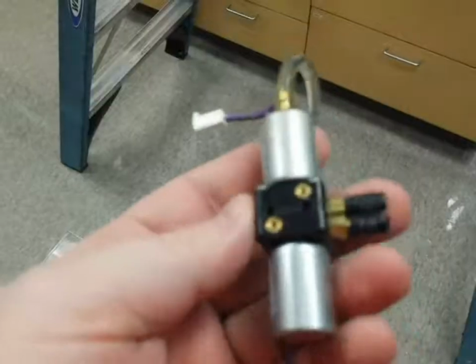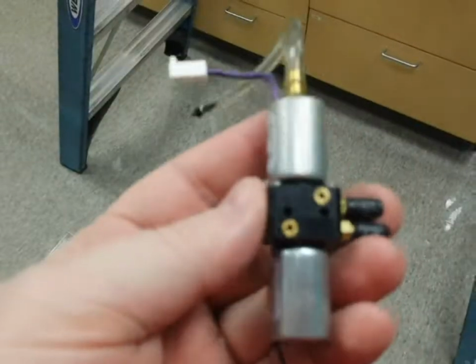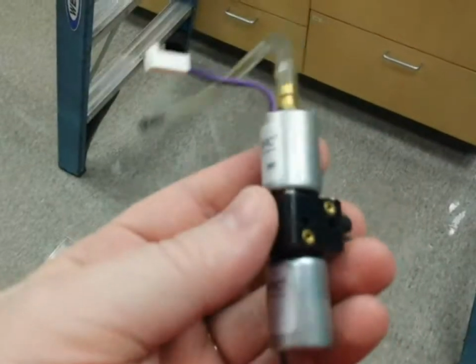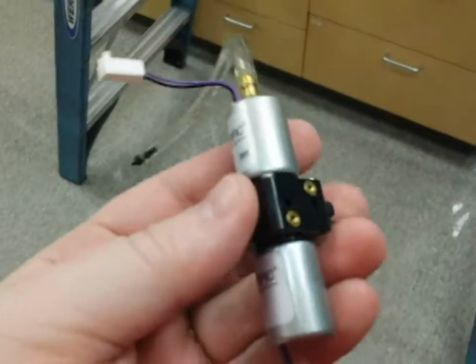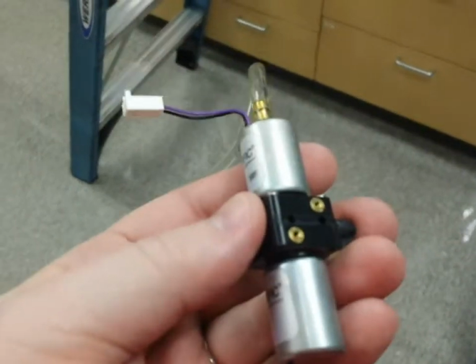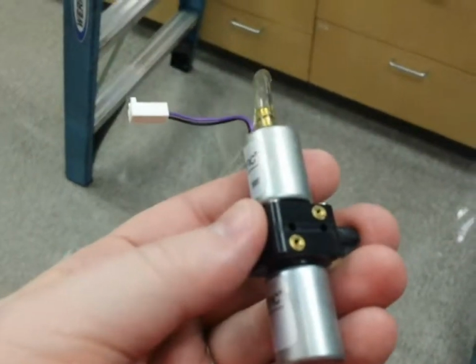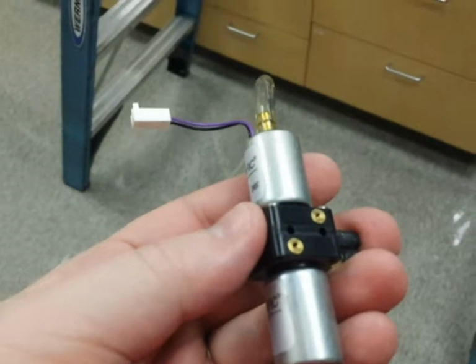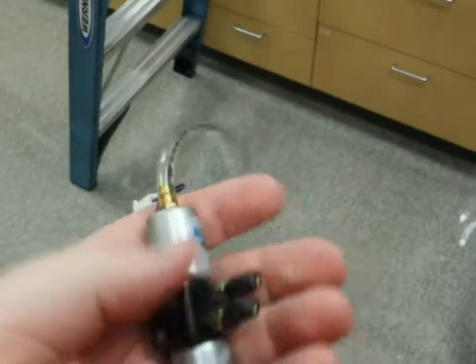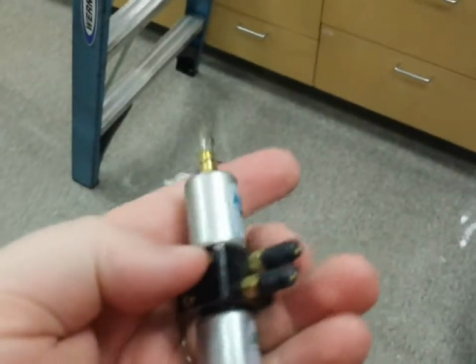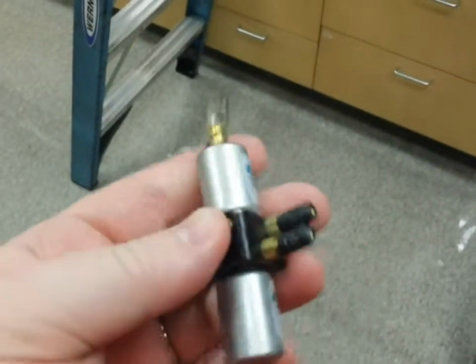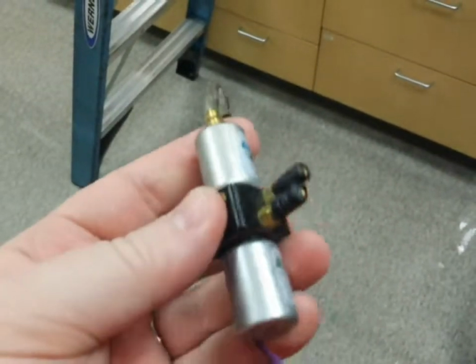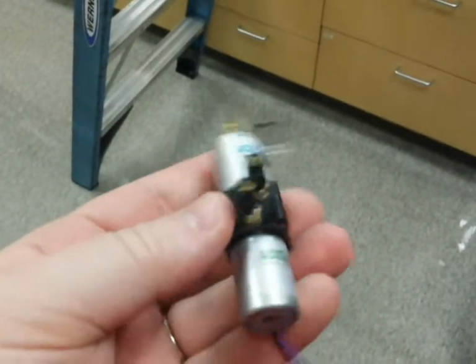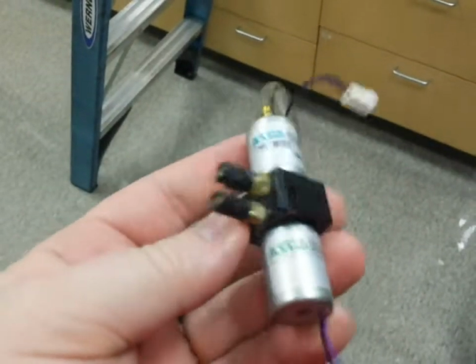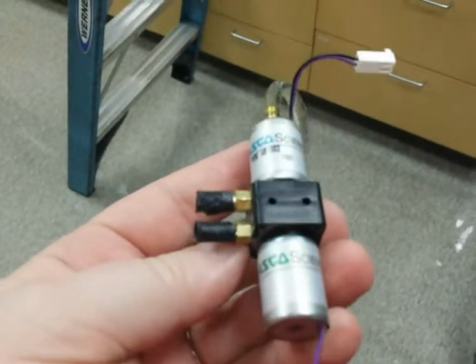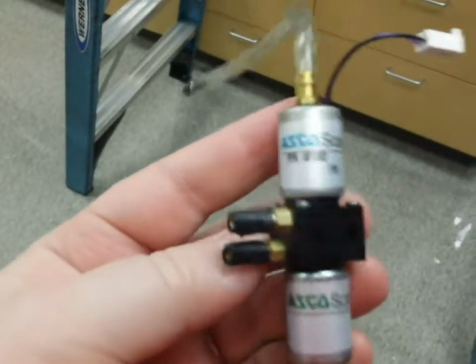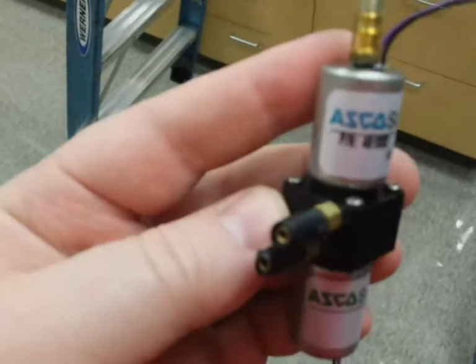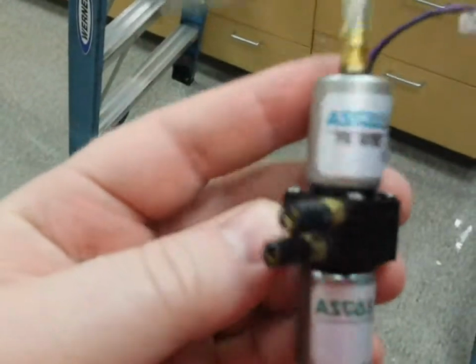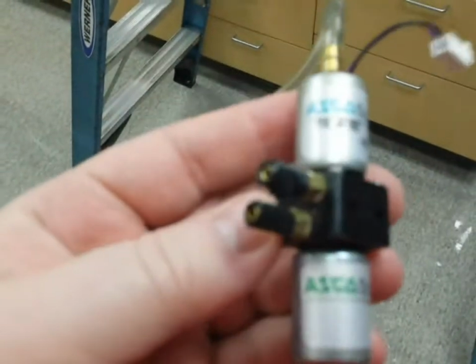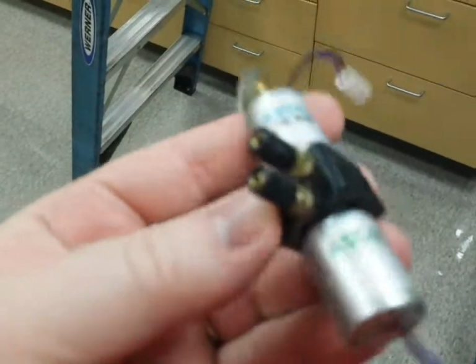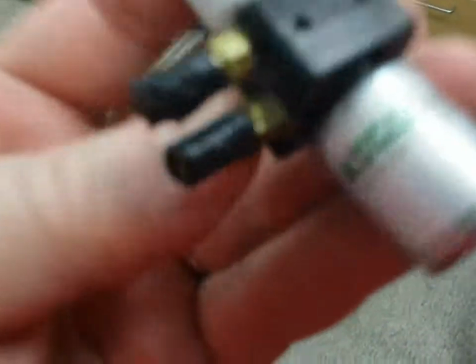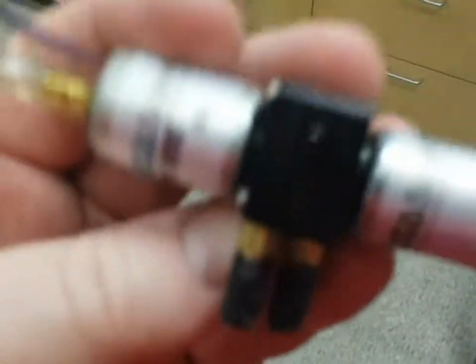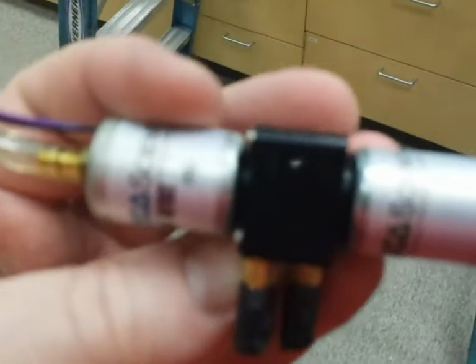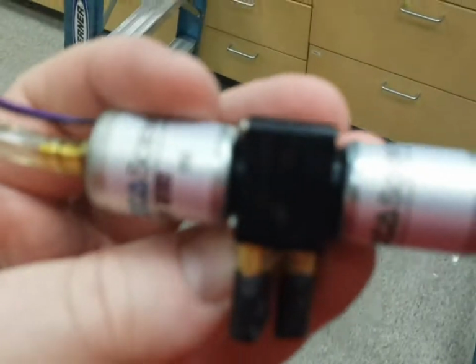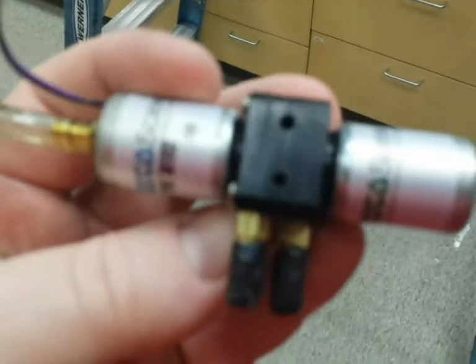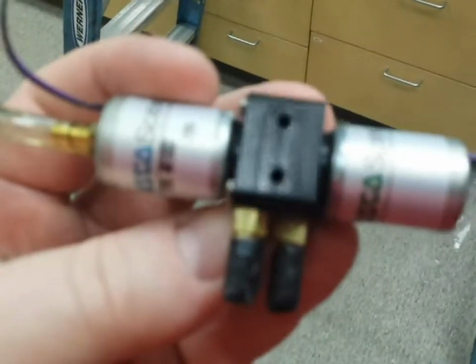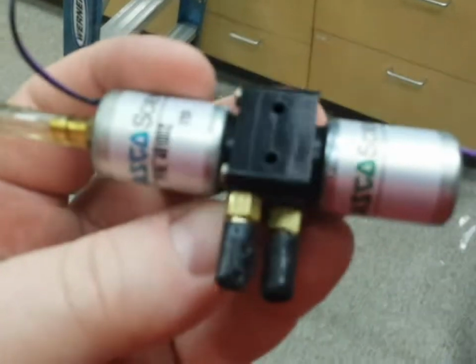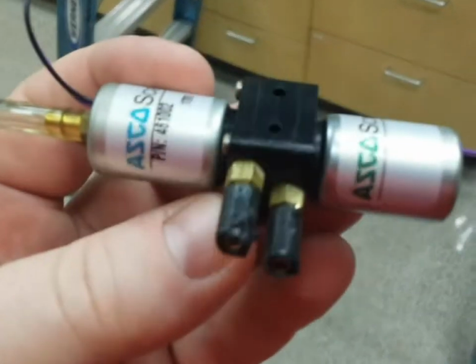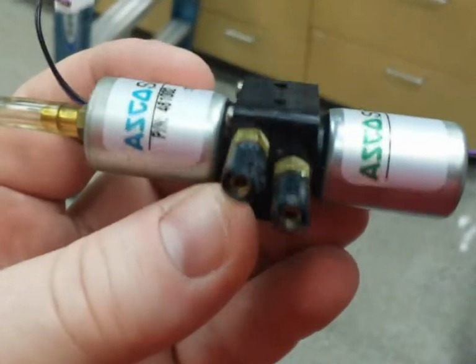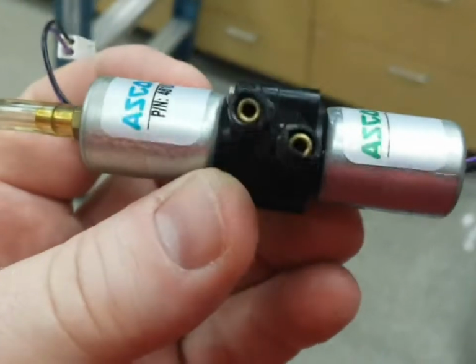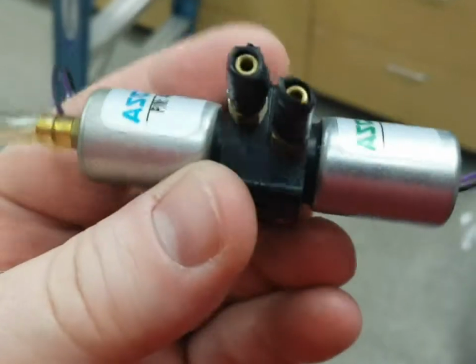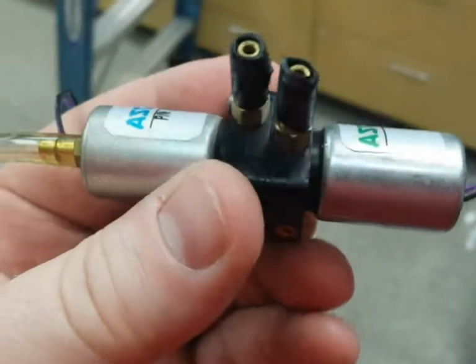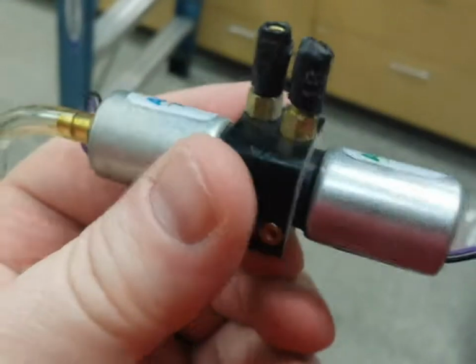Once you have all four of those clips removed, the two screws on the back of that valve will let you remove it from the board itself. Then the wiring just unplugs.